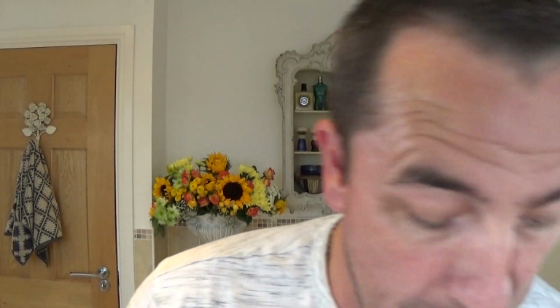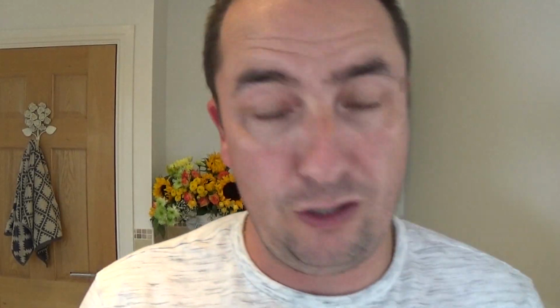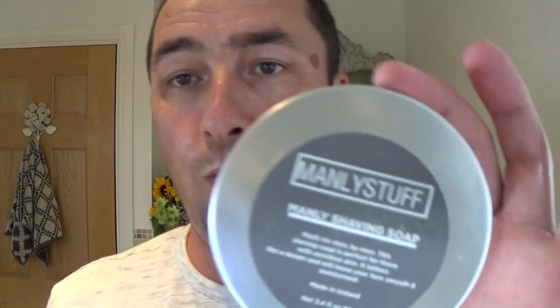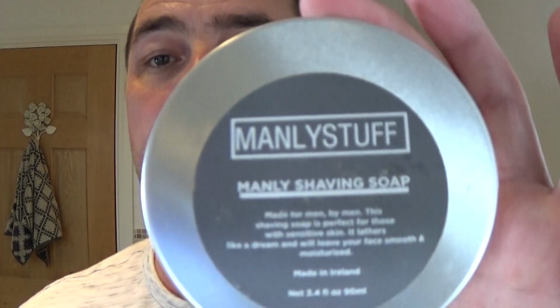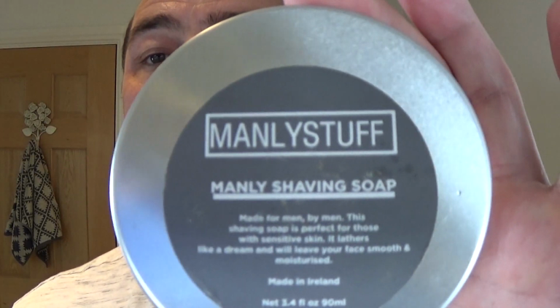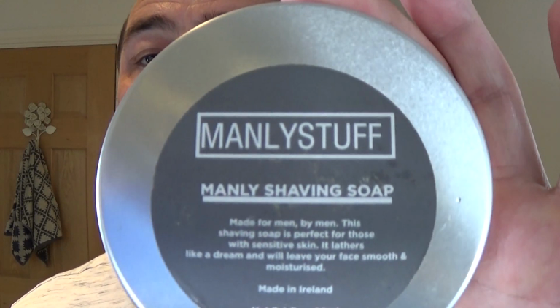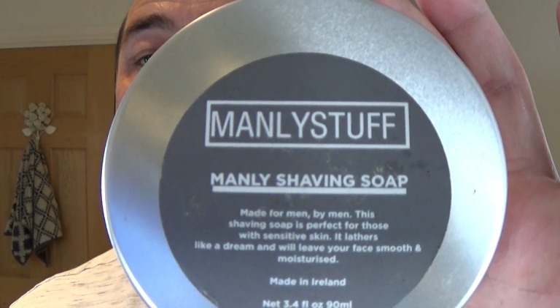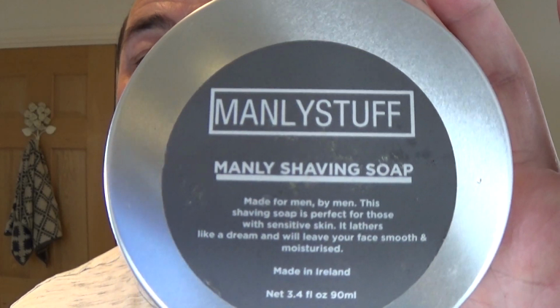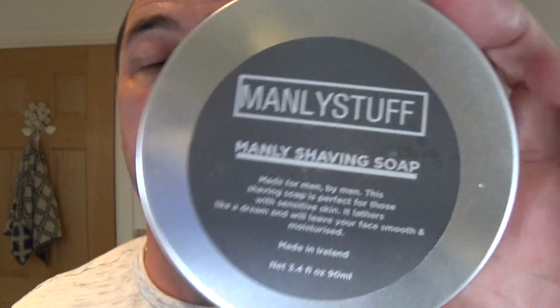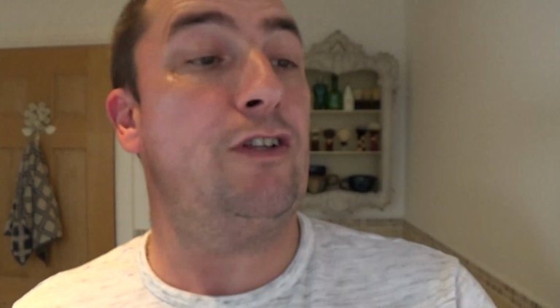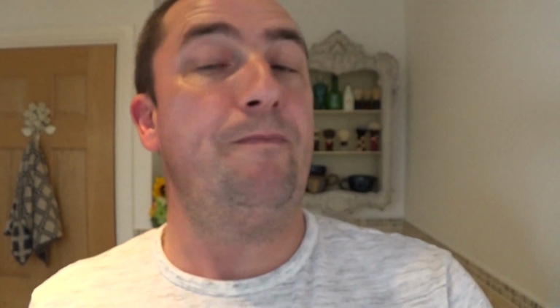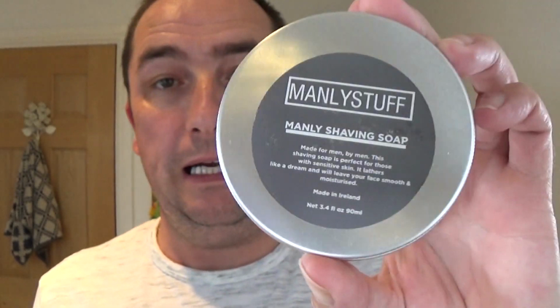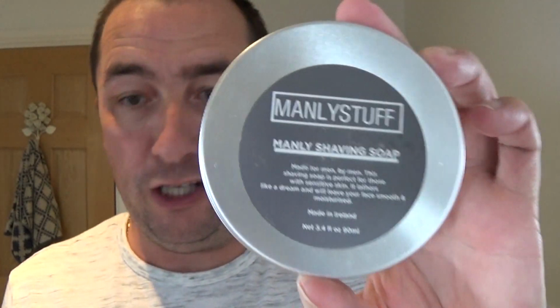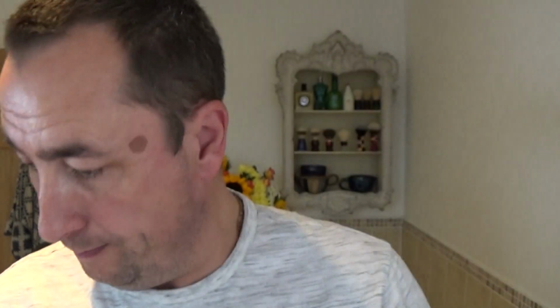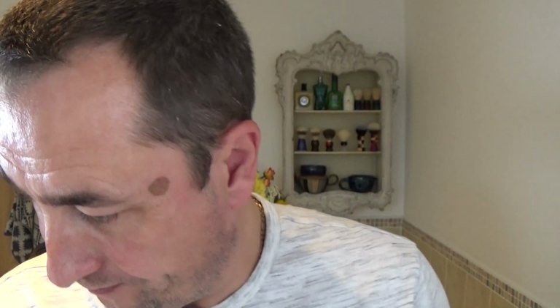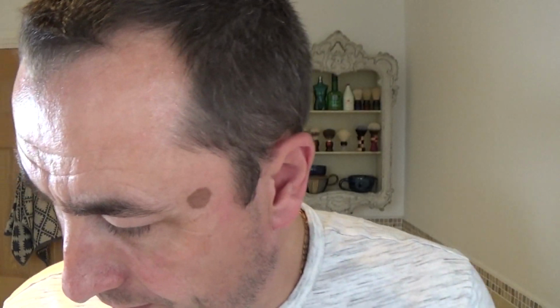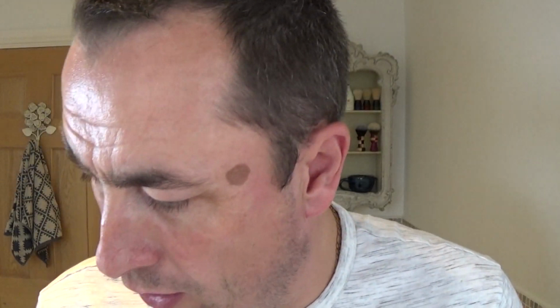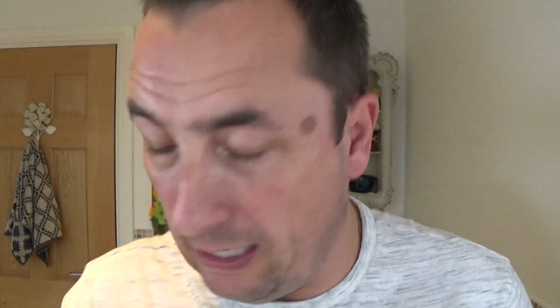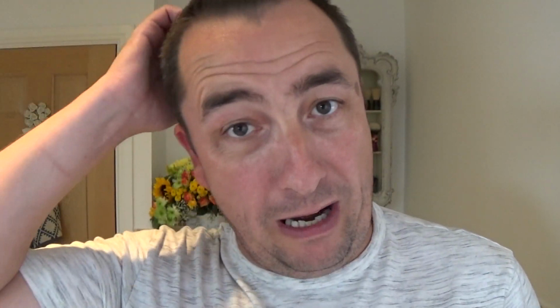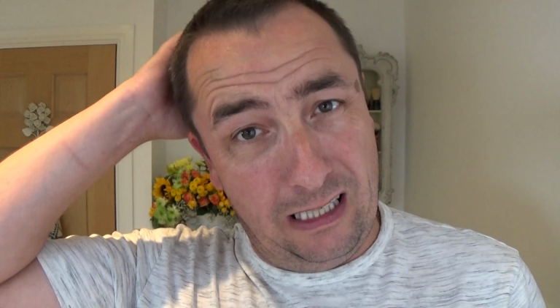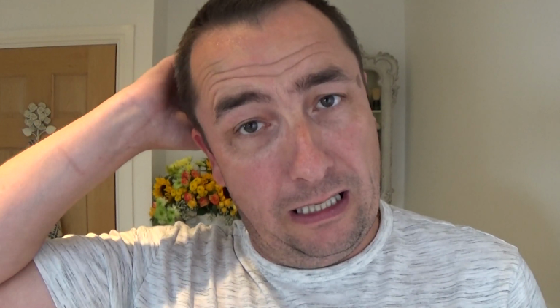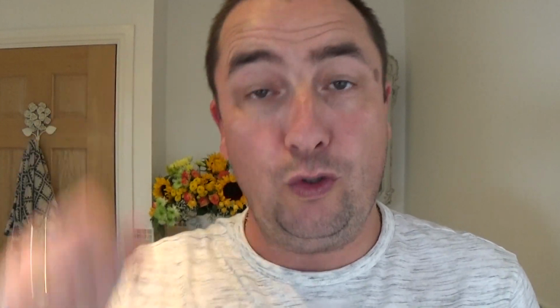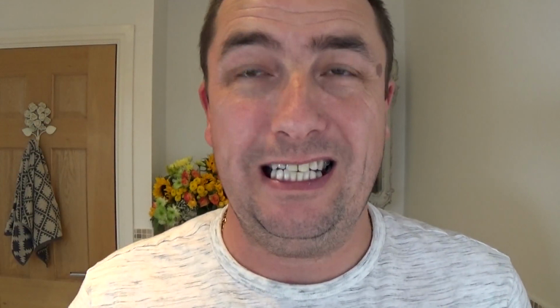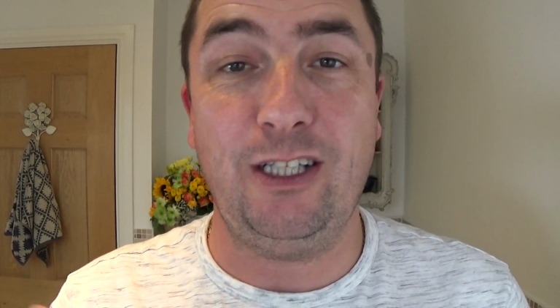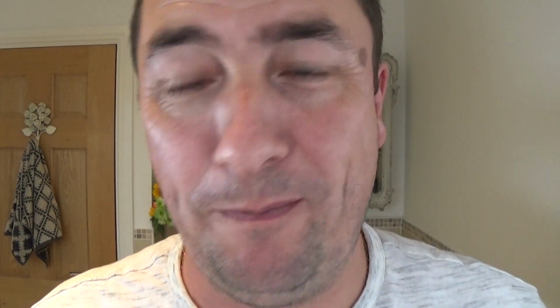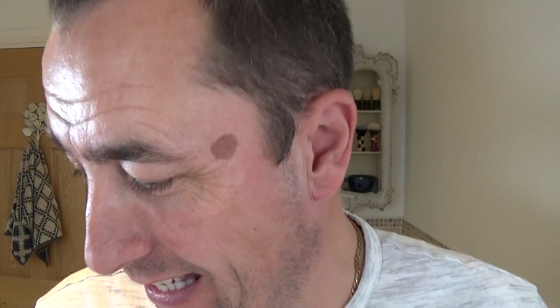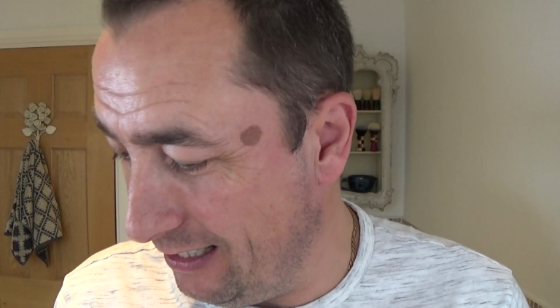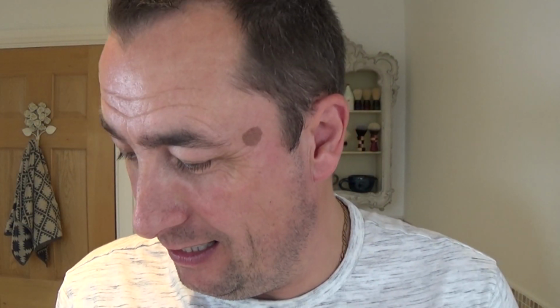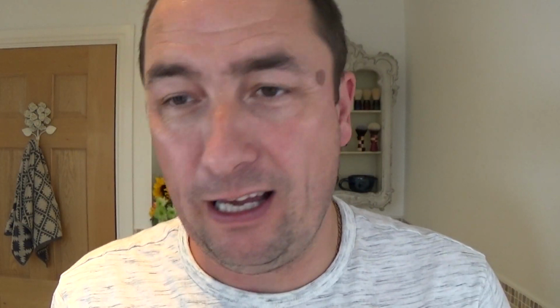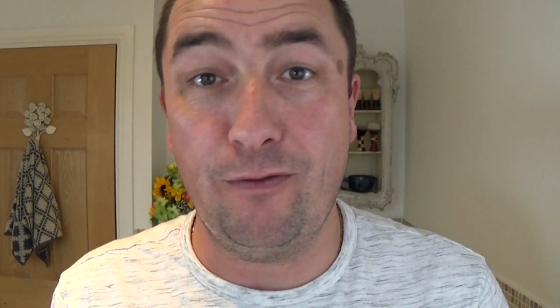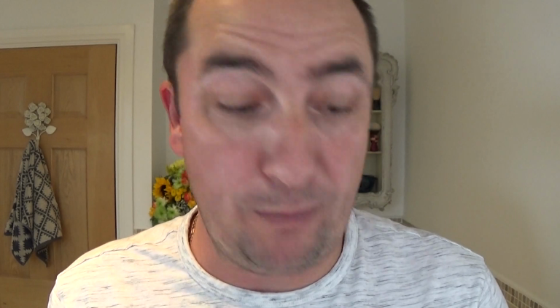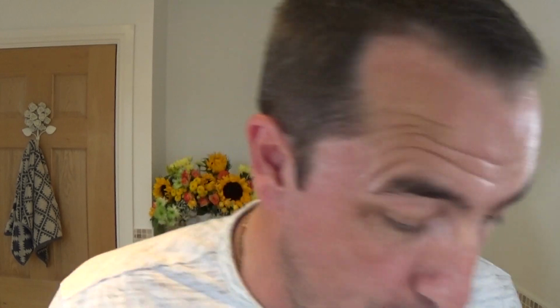And this is the soap — Manly Stuff Manly Shaving Soap — and this one has got a lemongrass, woody cedar wood, and a hint of eucalyptus.